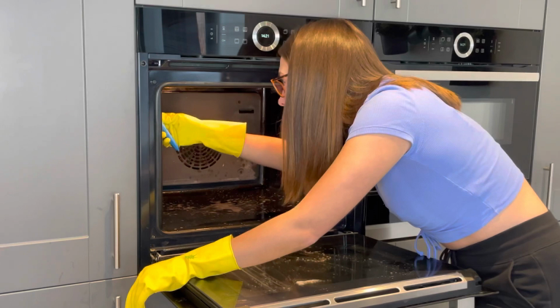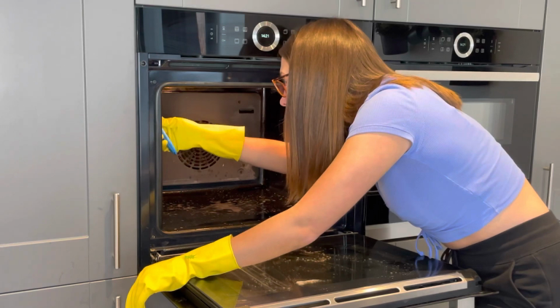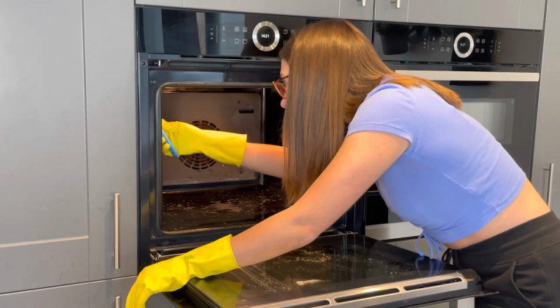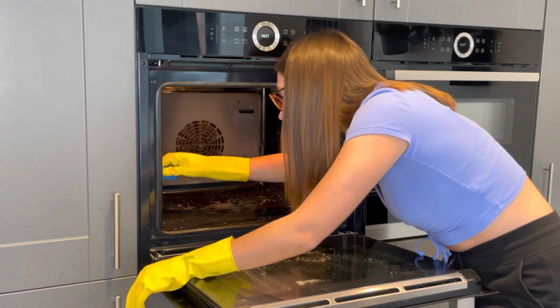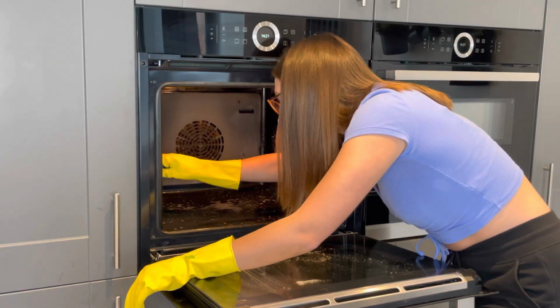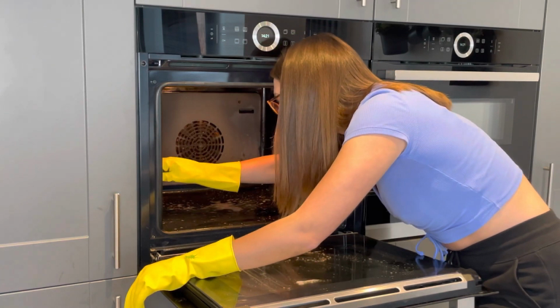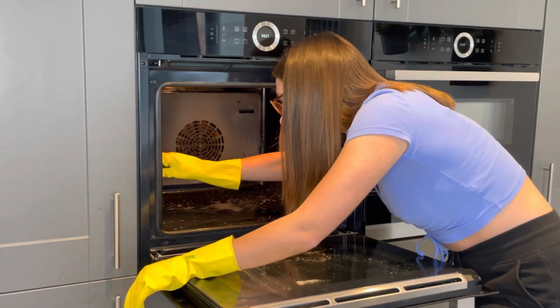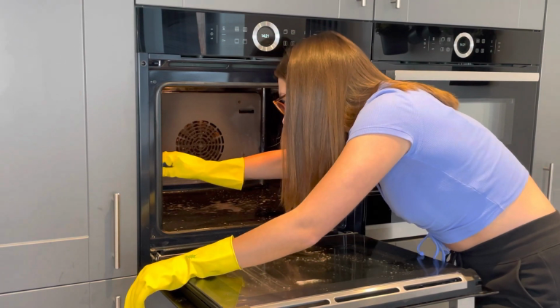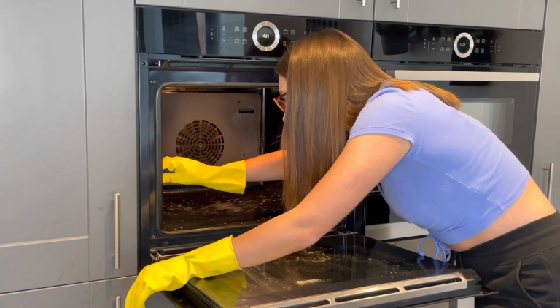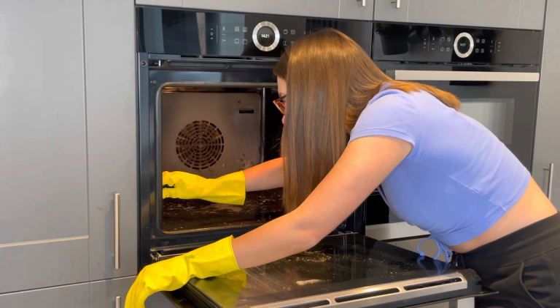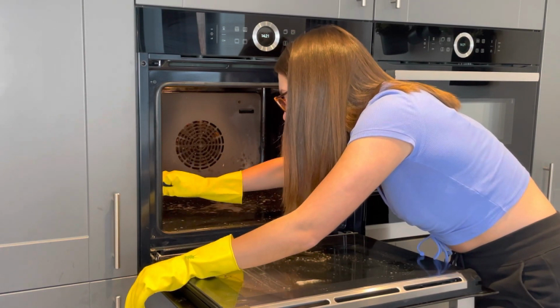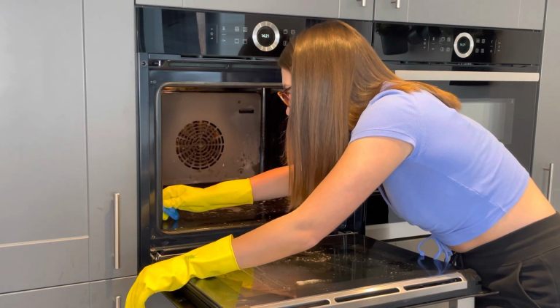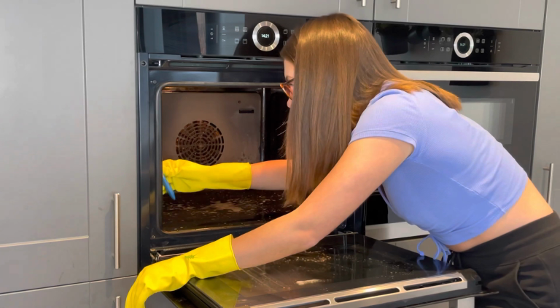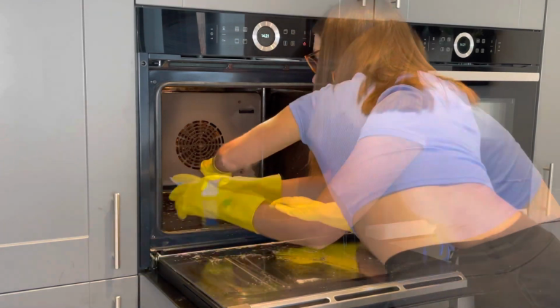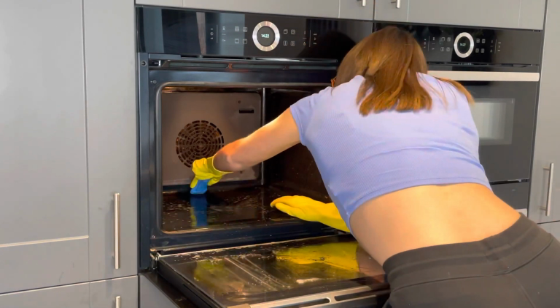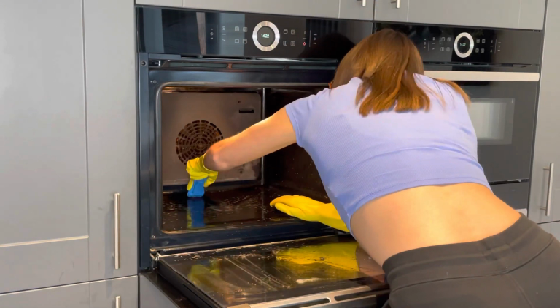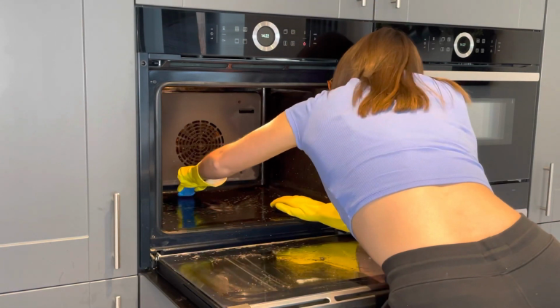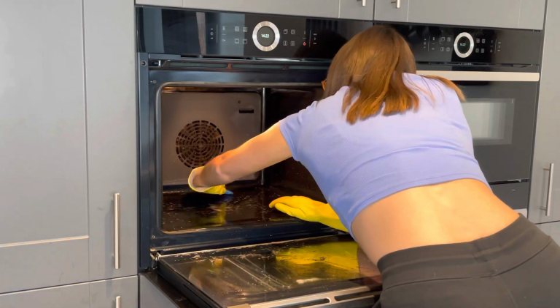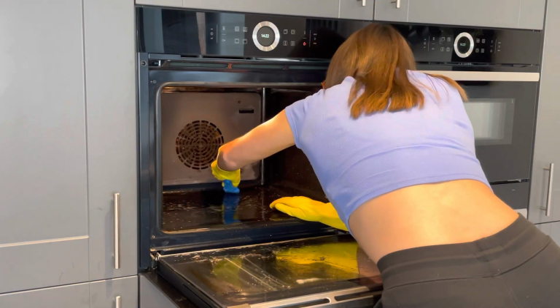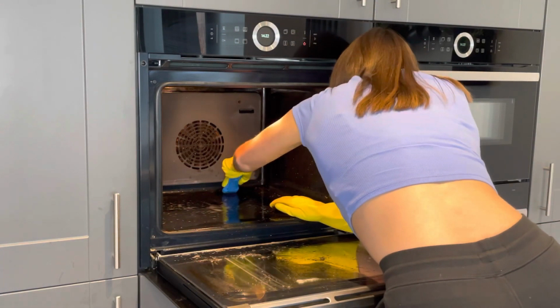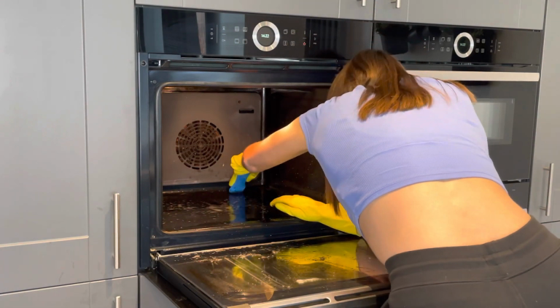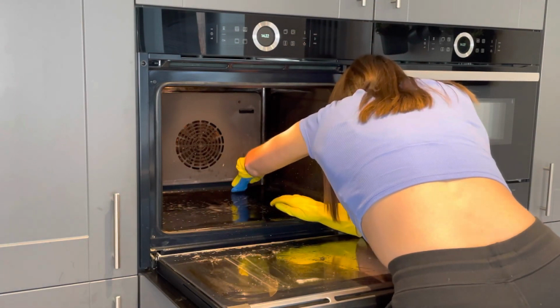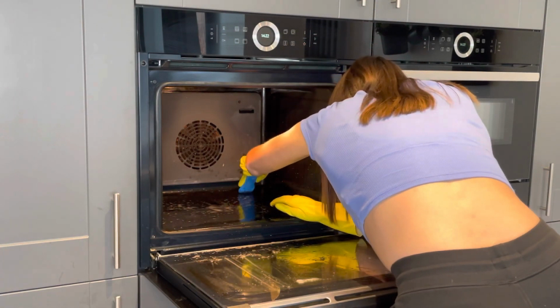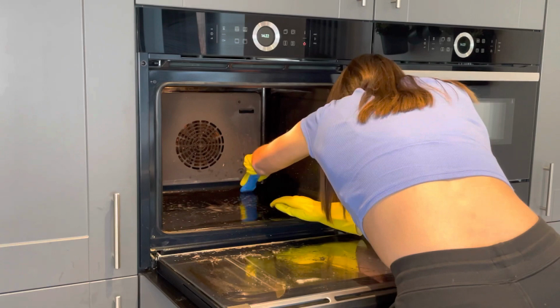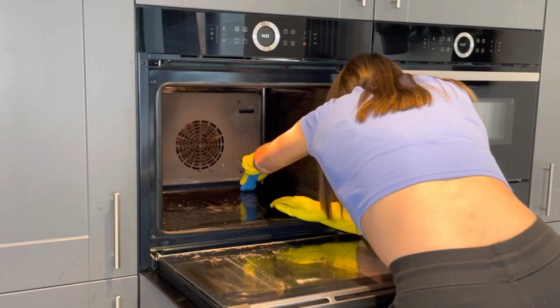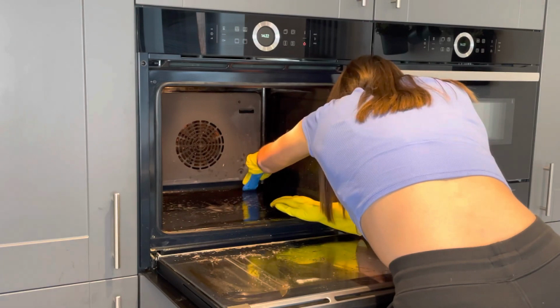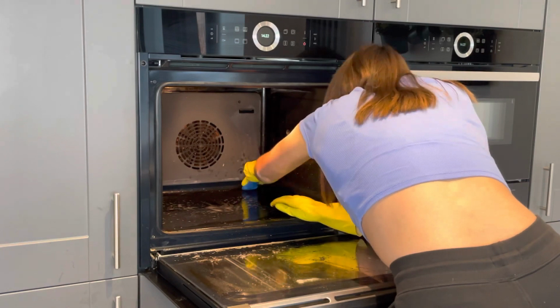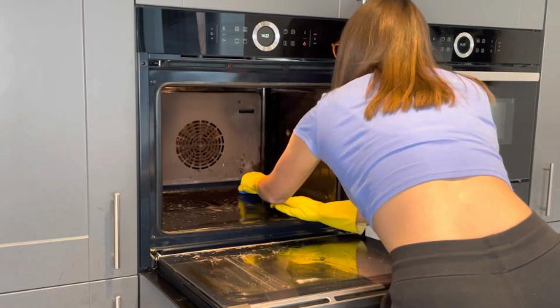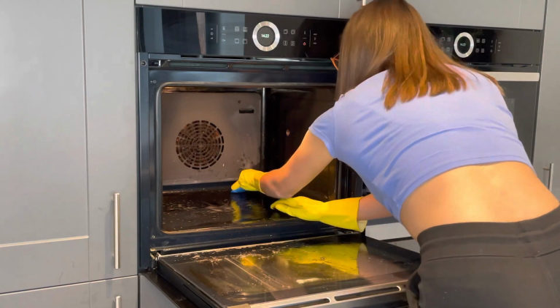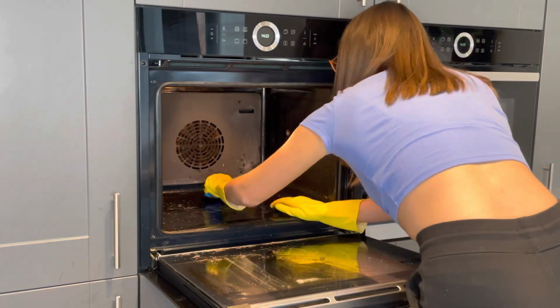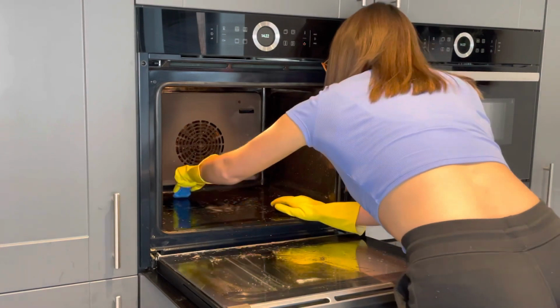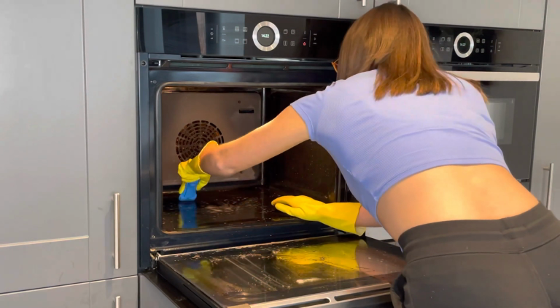As you can see I'm getting right in there with the scourer. The front was a bit annoying because it meant I couldn't get in so far — I apologize for showing my back to the camera. But as I said, the Minky worked really well and definitely got a lot of the stains off.